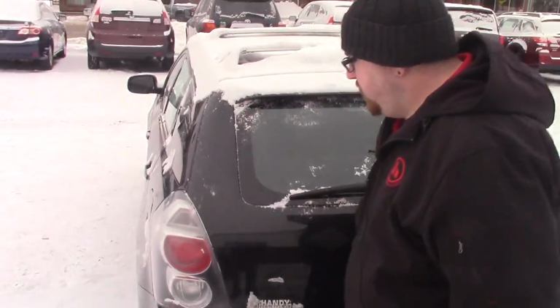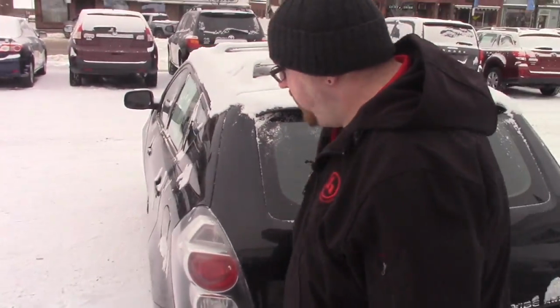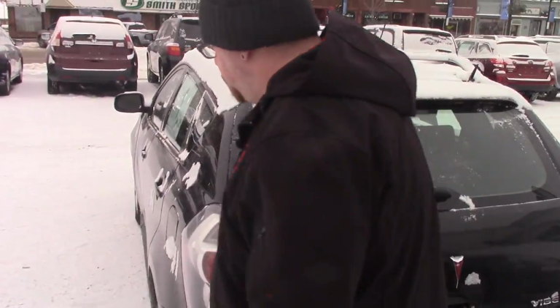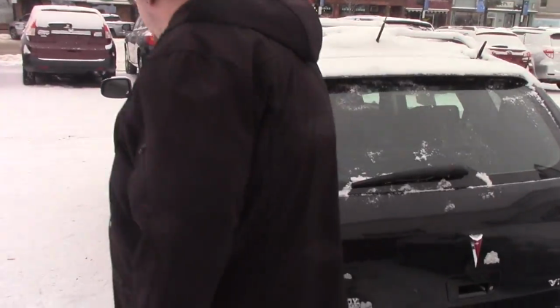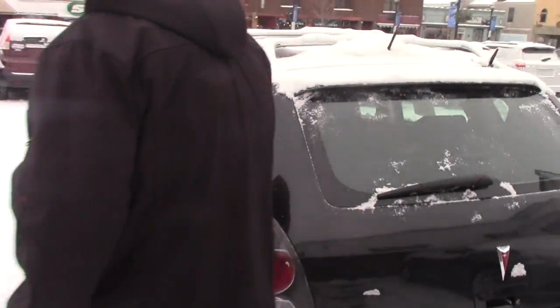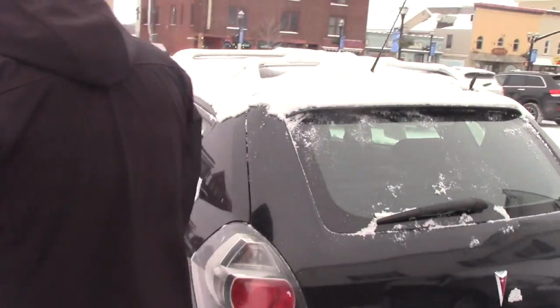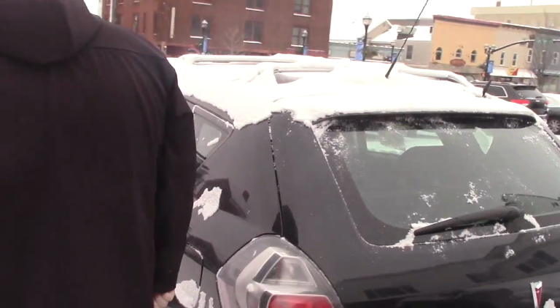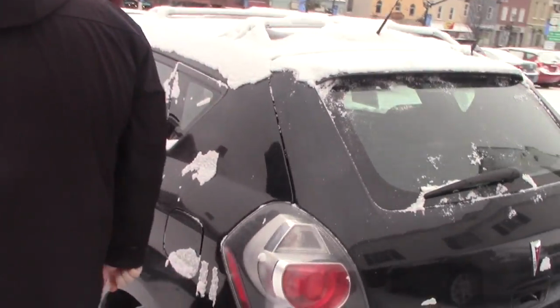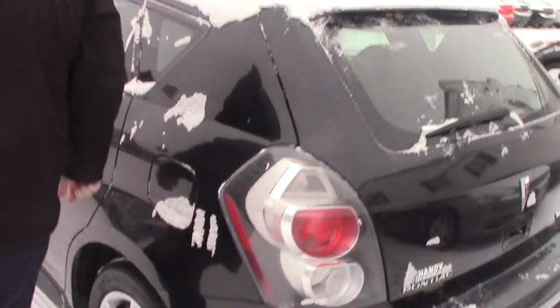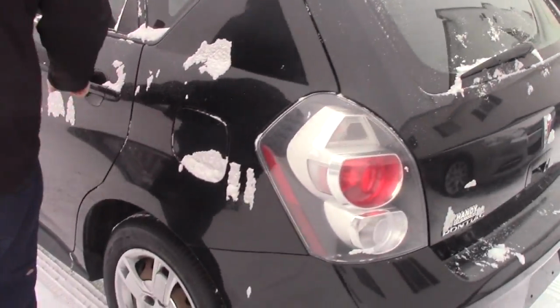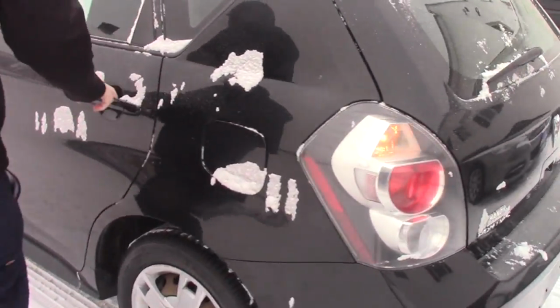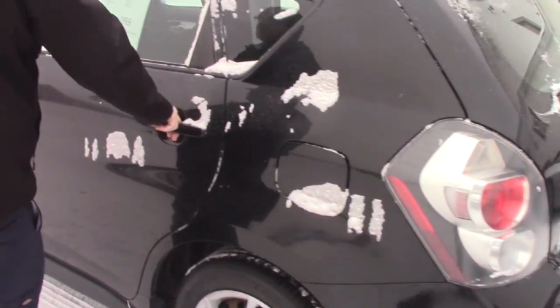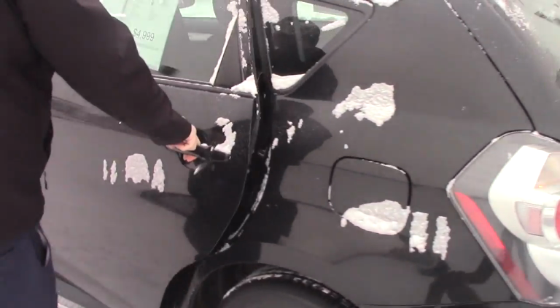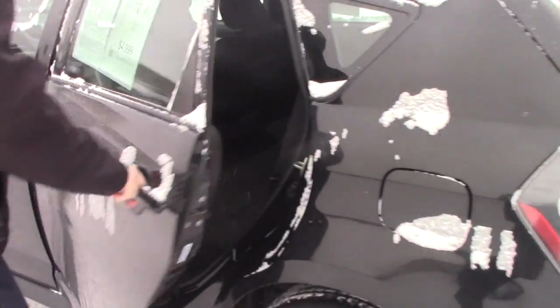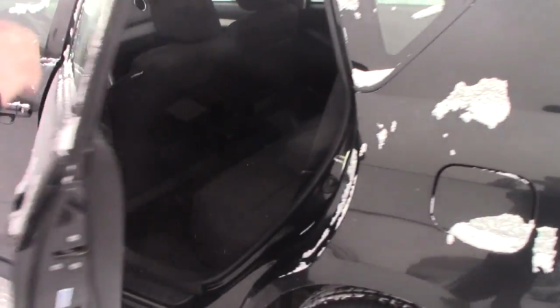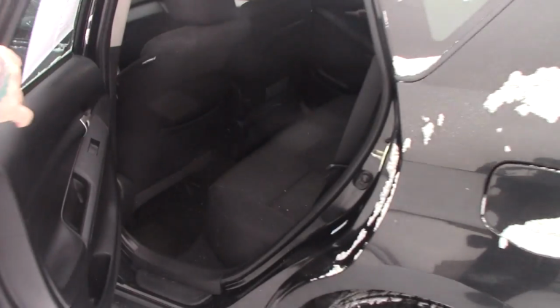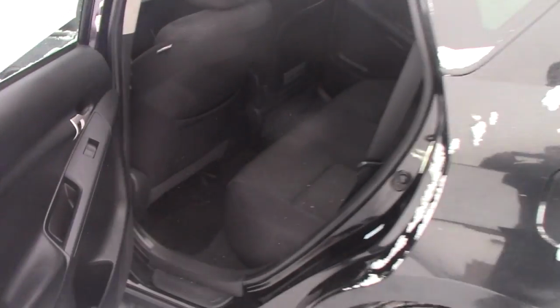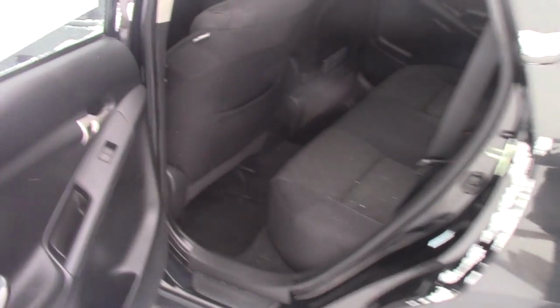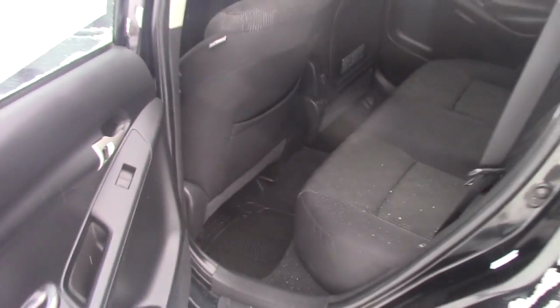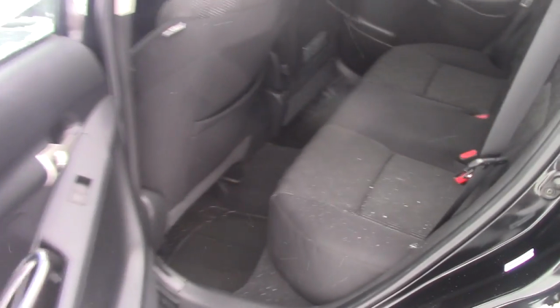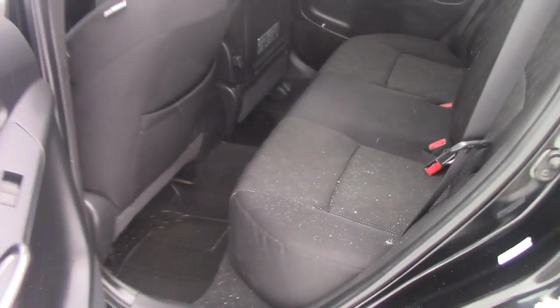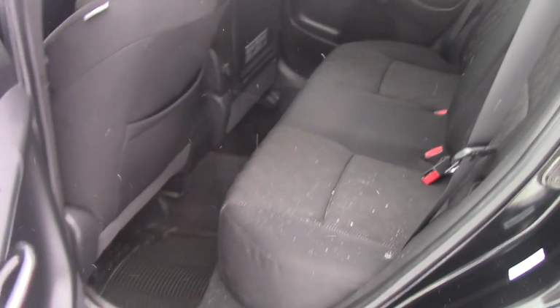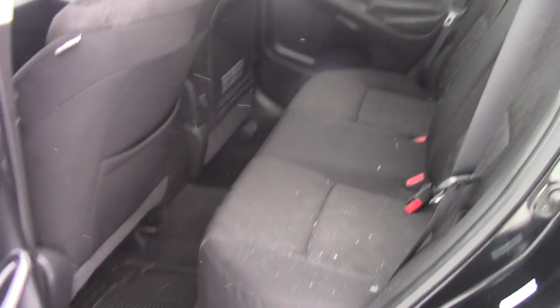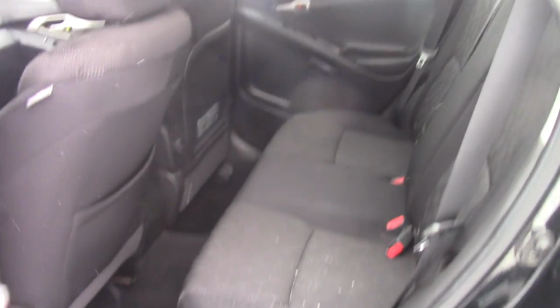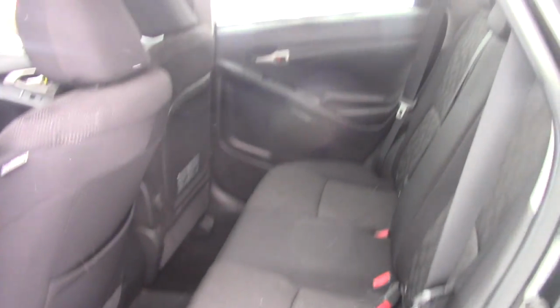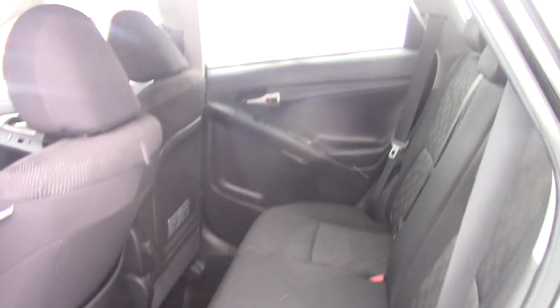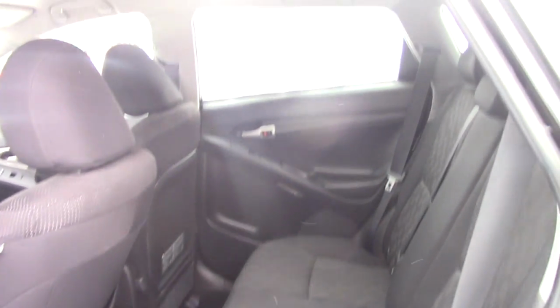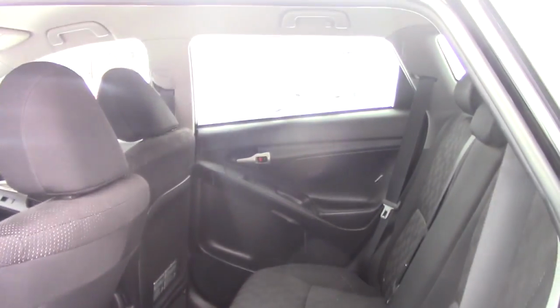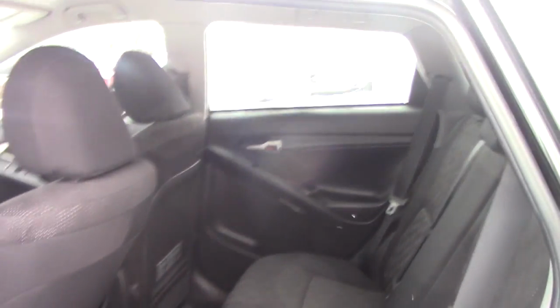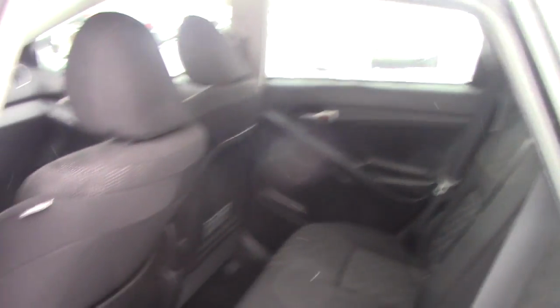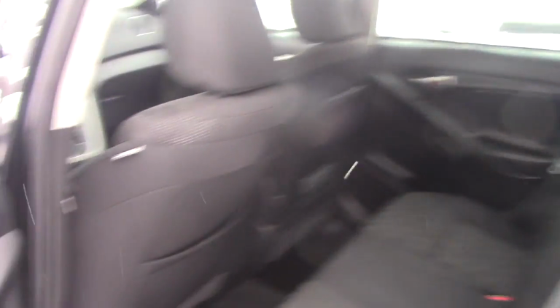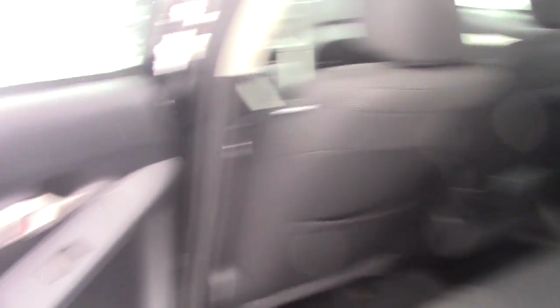I'll bring it up to show you the interior of the vehicle as well. It's got a nice clean black cloth interior — it's in very good condition for the year and mileage.